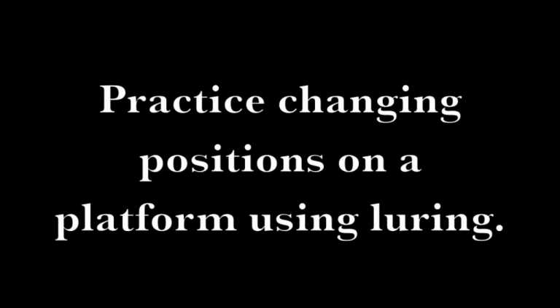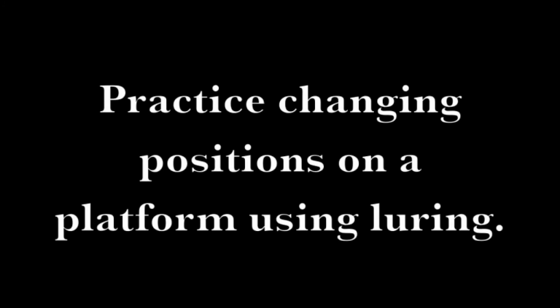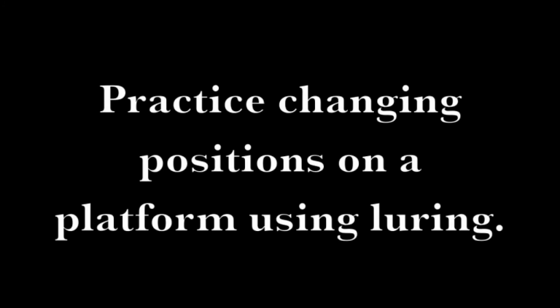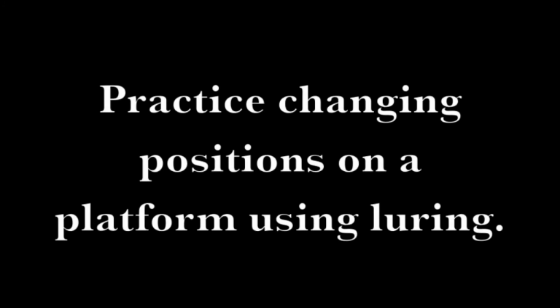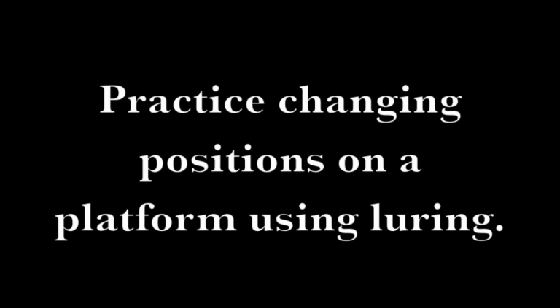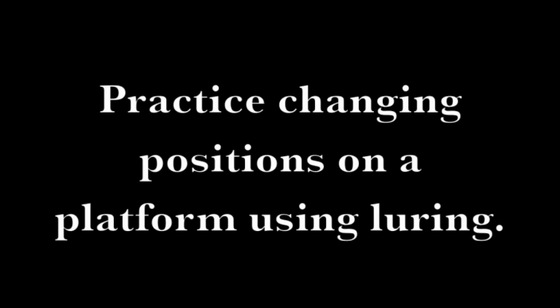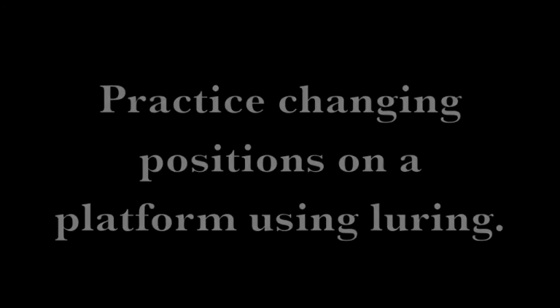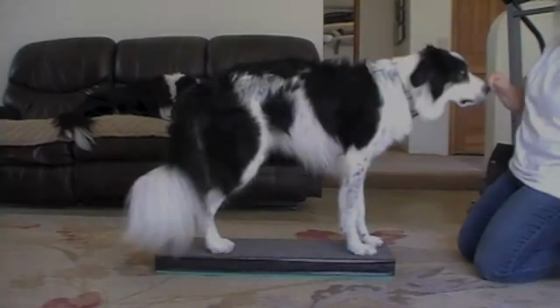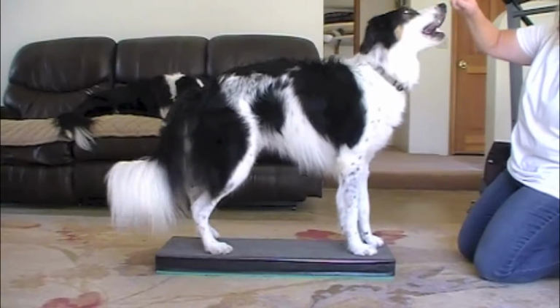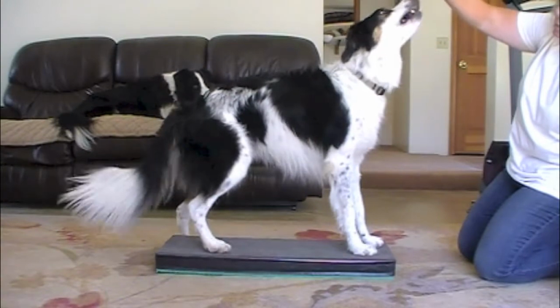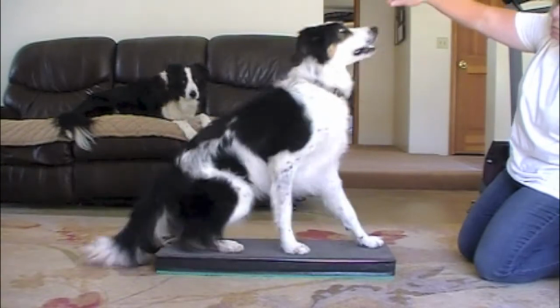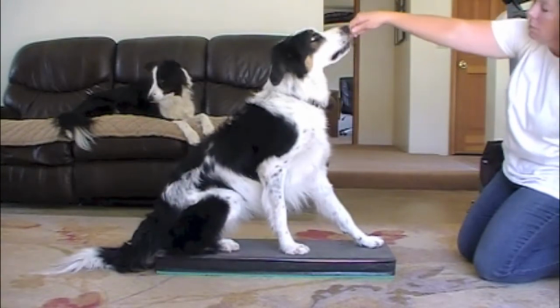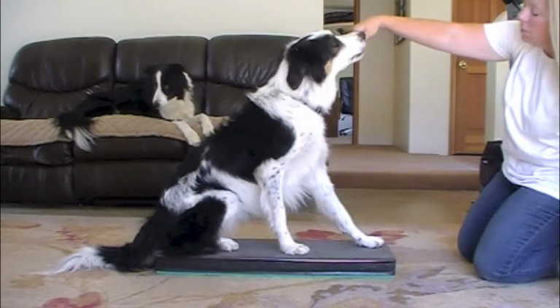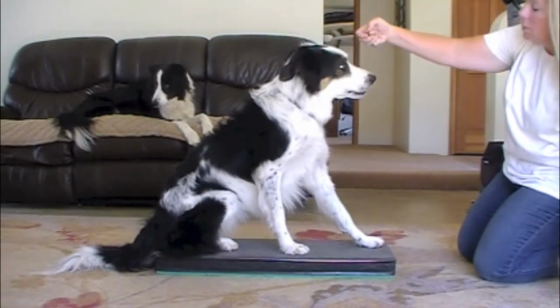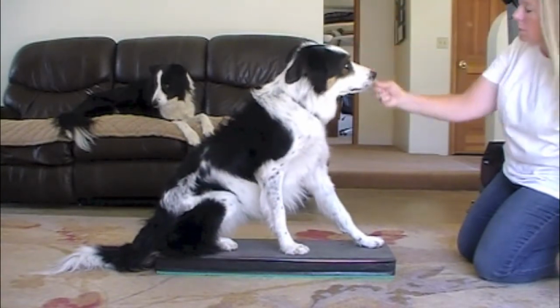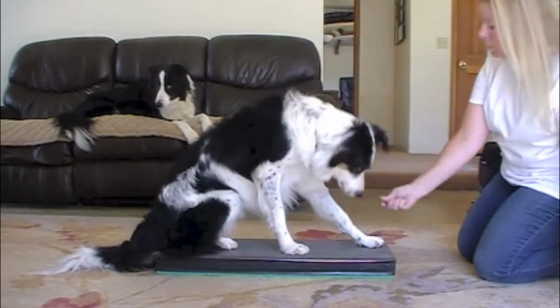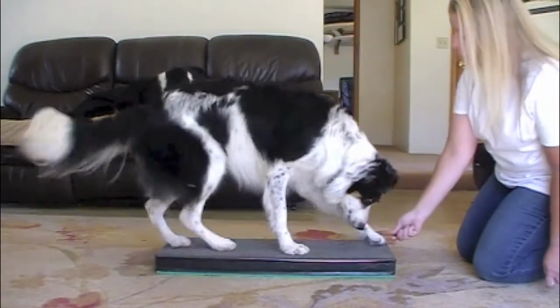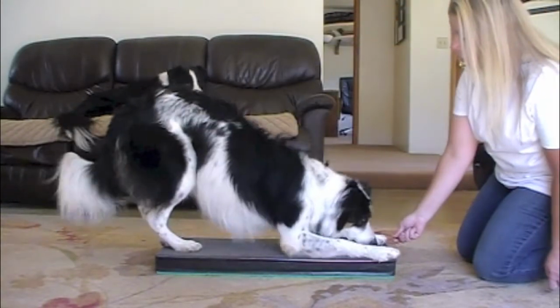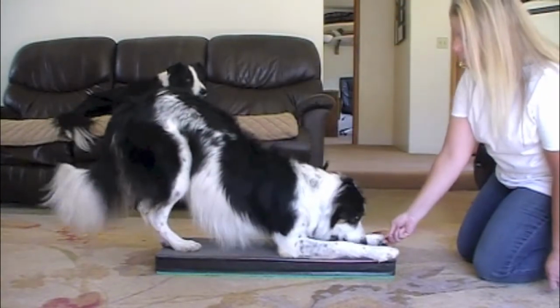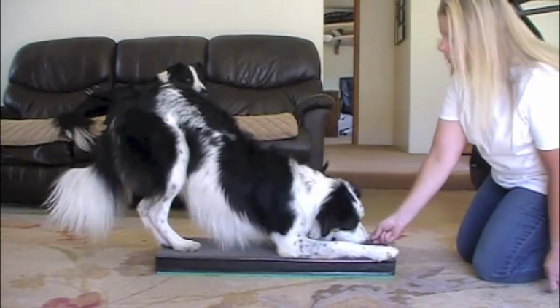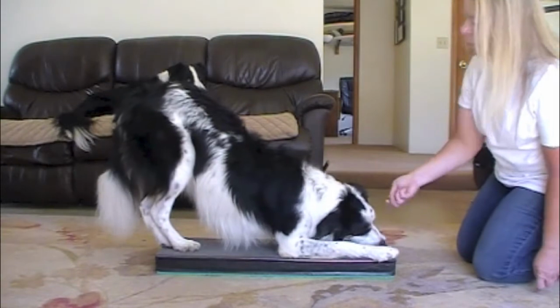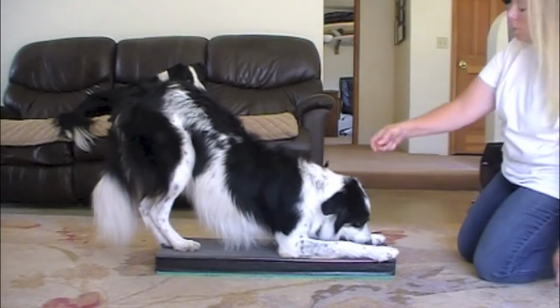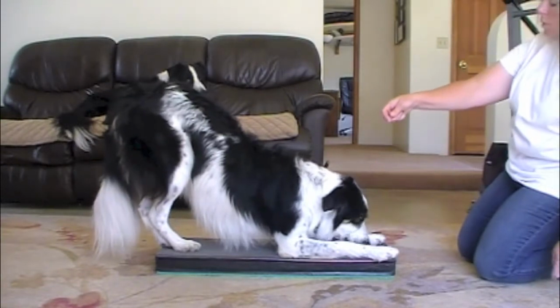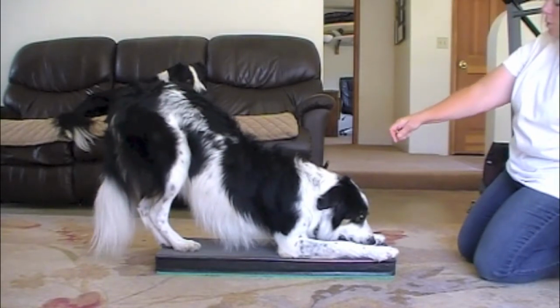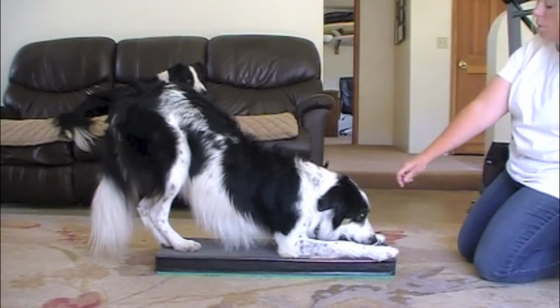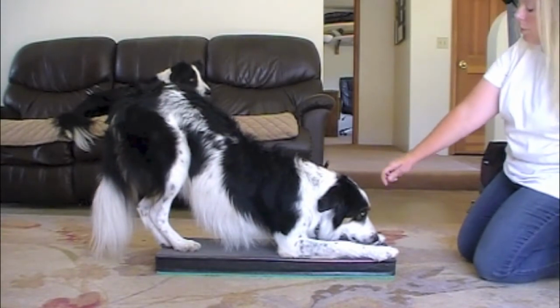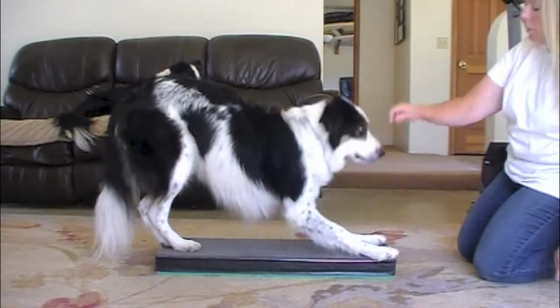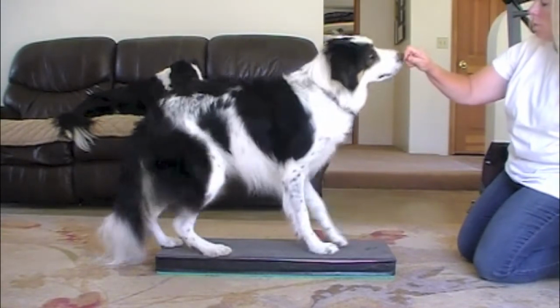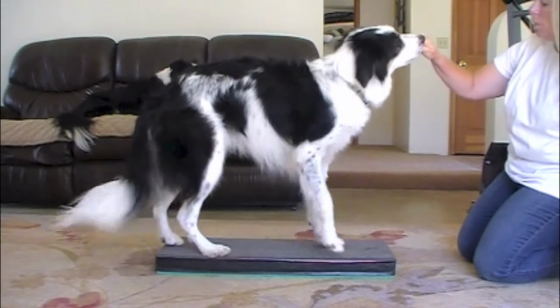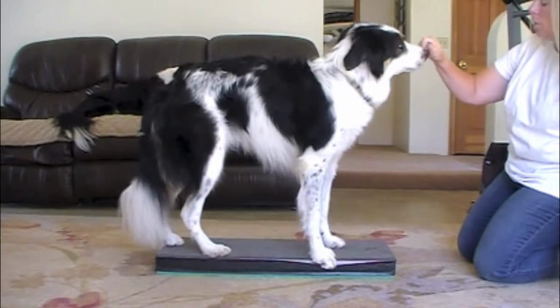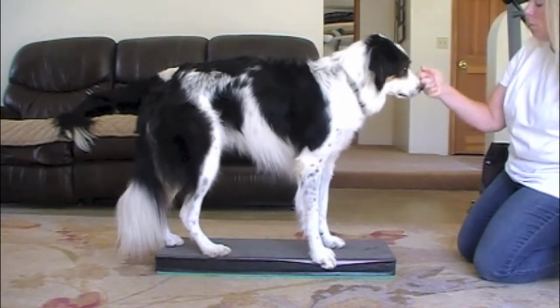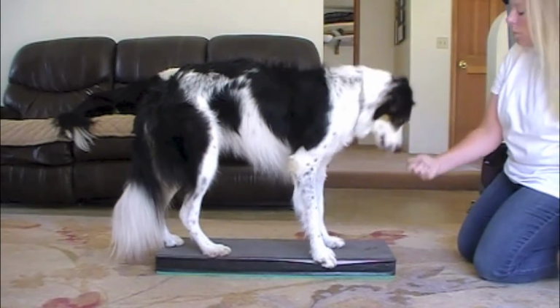Practice changing positions on a platform using luring. In the beginning, if your dog follows the lure and does the behavior but his feet move off the platform, click and treat. Then start raising criteria and only click and treat when the dog's paws remain on the platform.